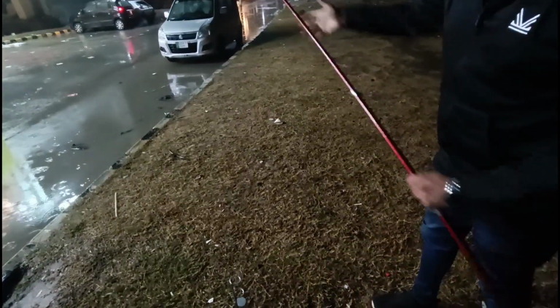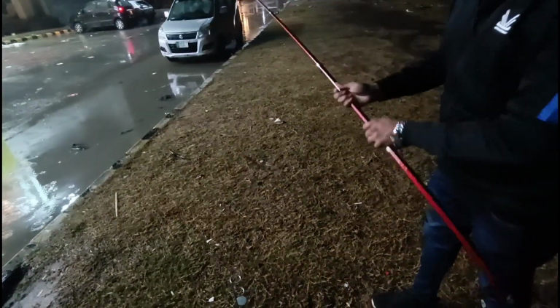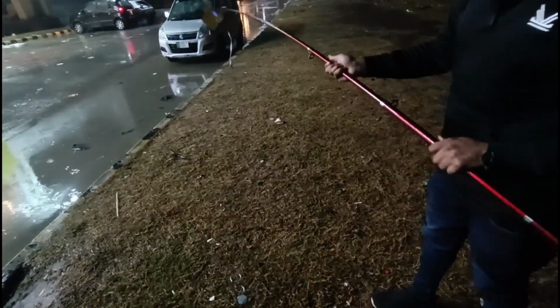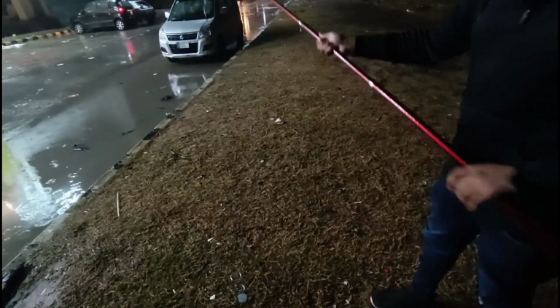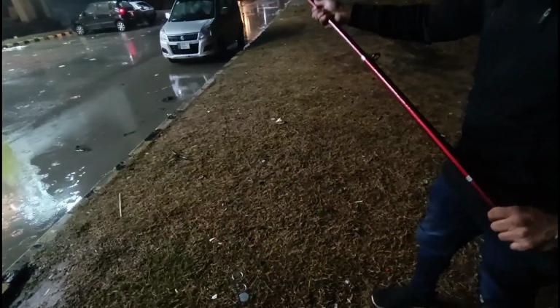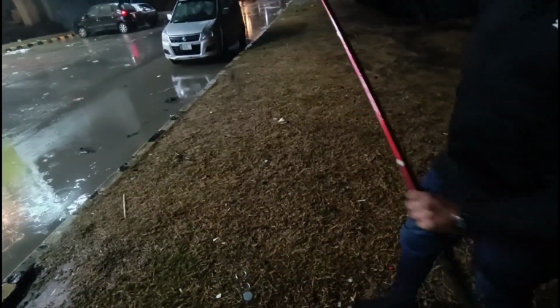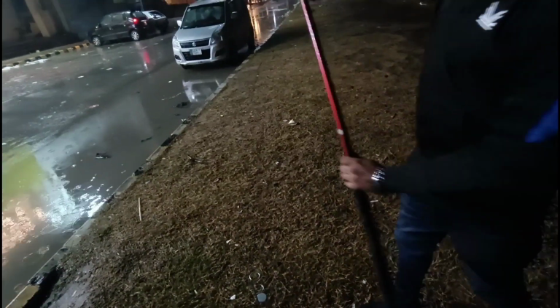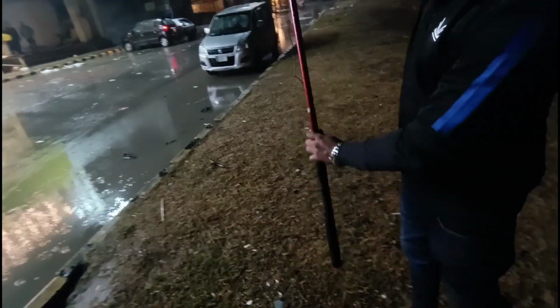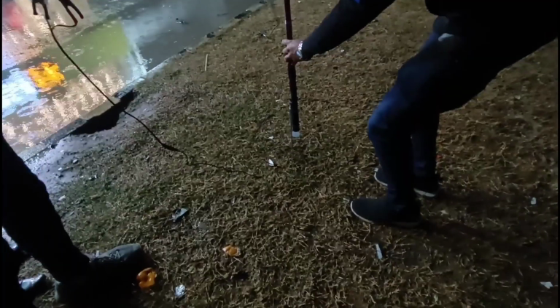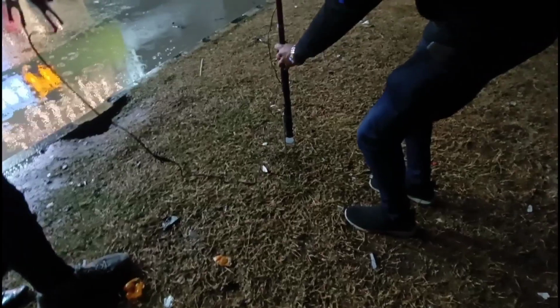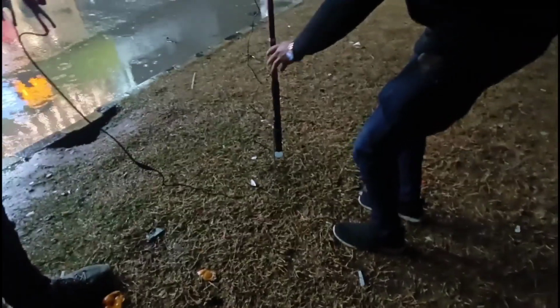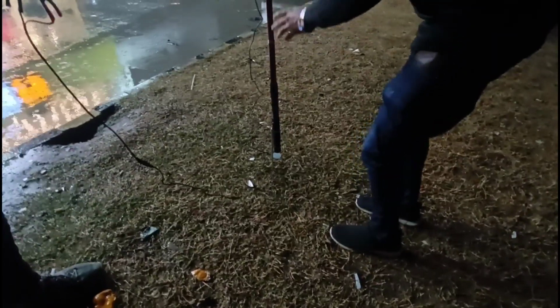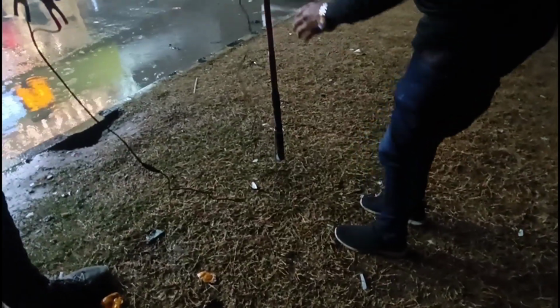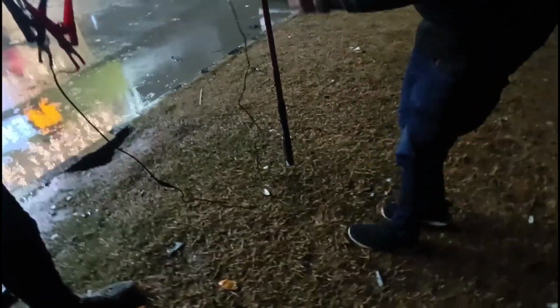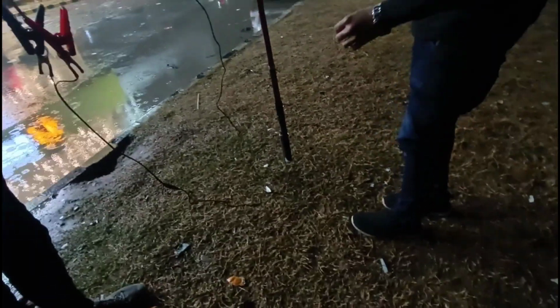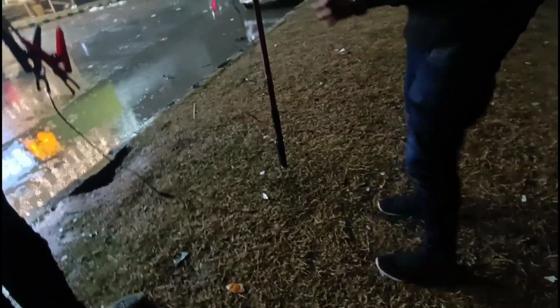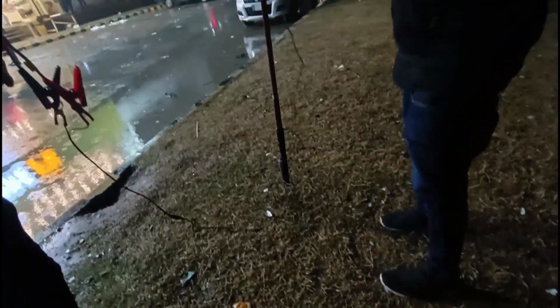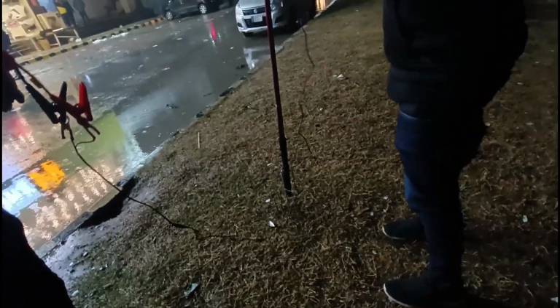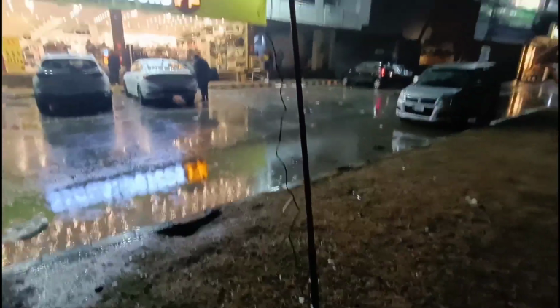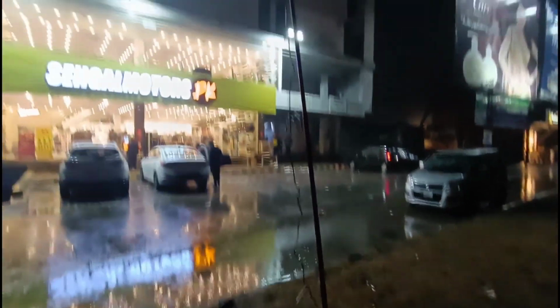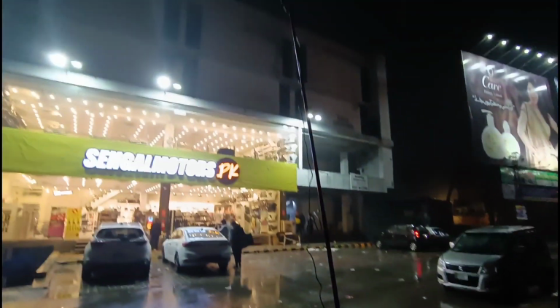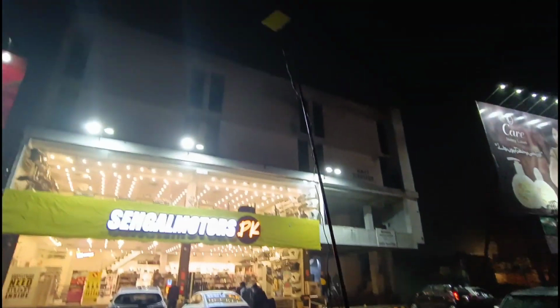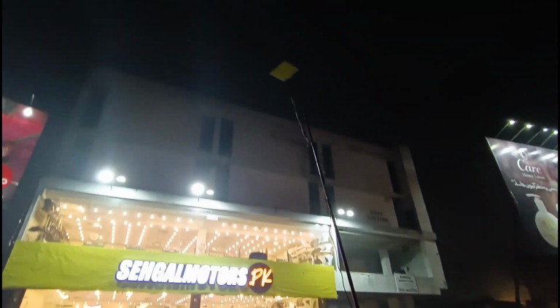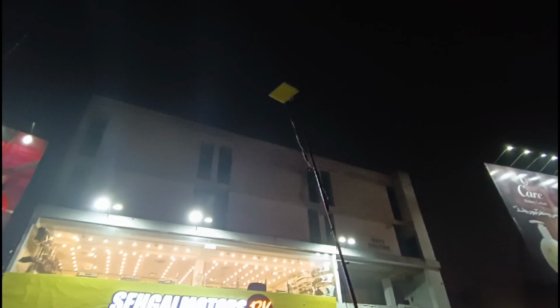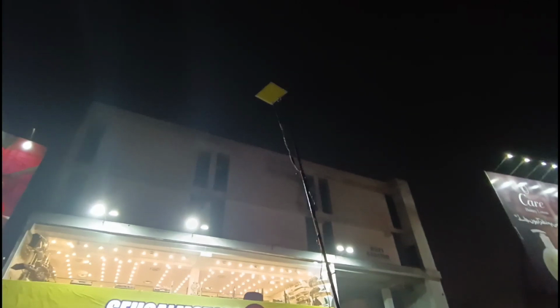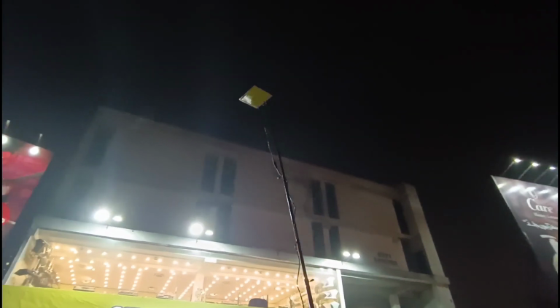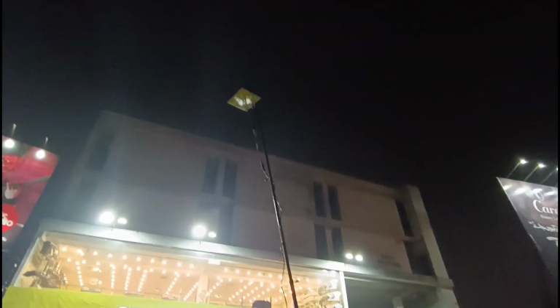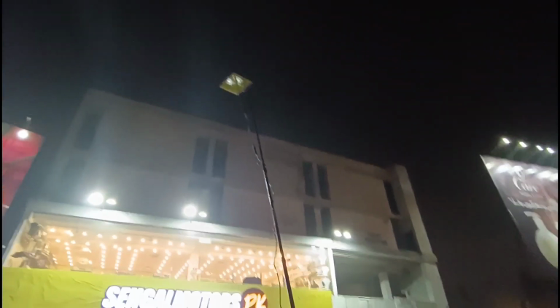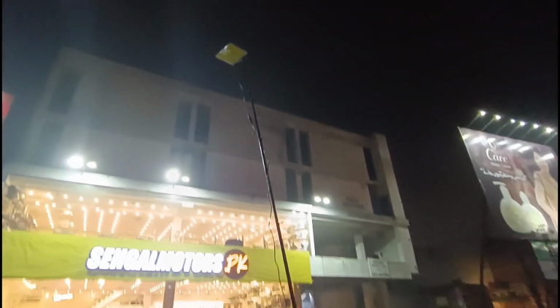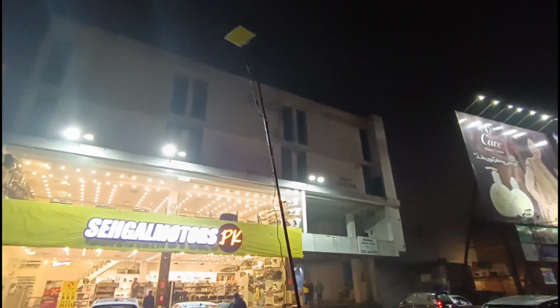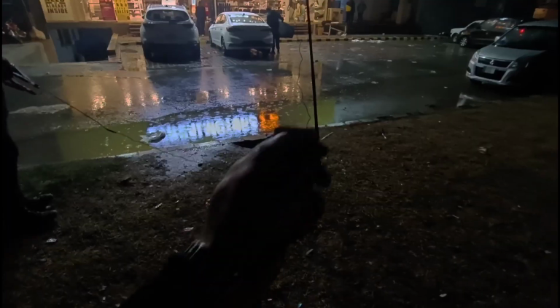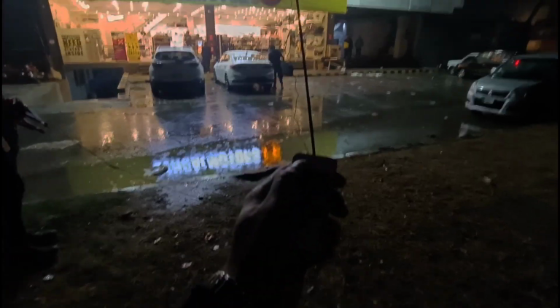We have put it on the ground. Look, this camping light is set up here. Let's turn it on. This is a remote.